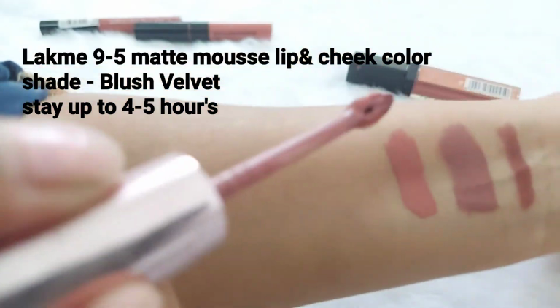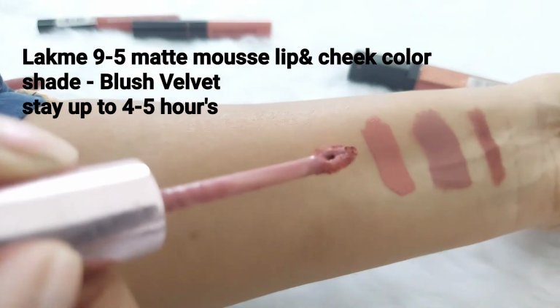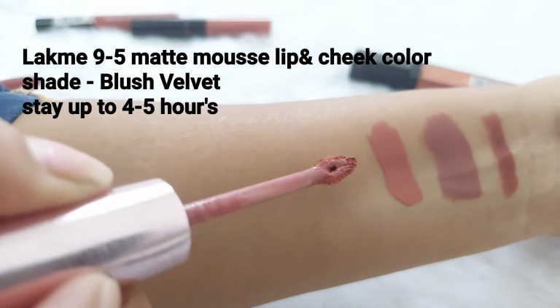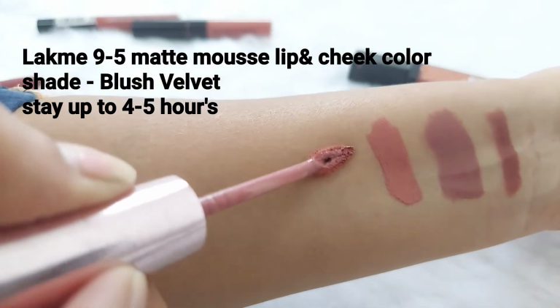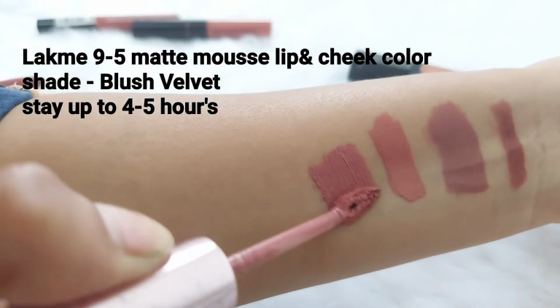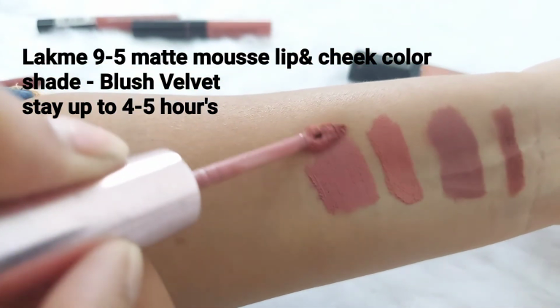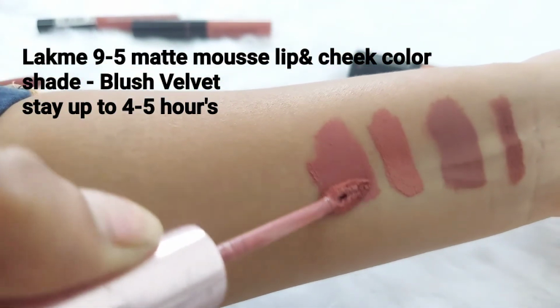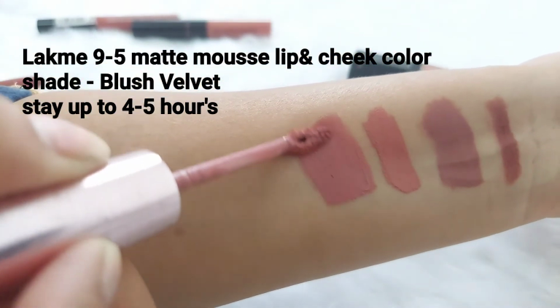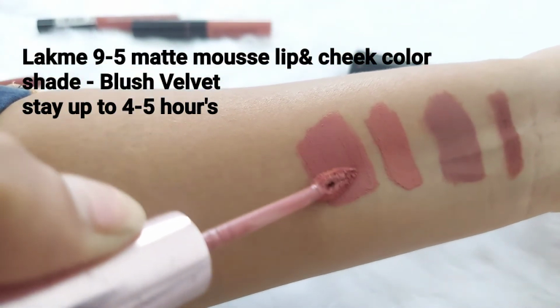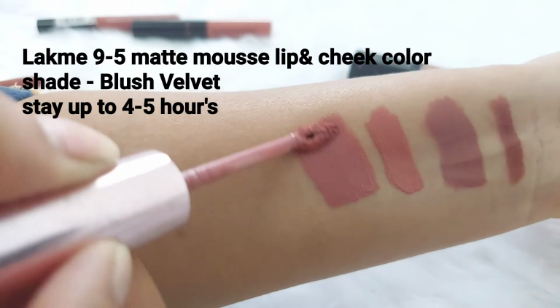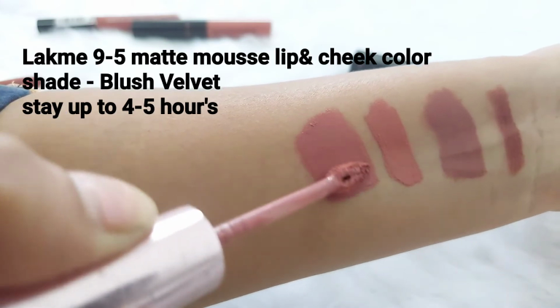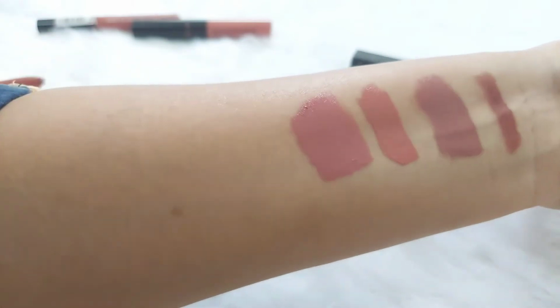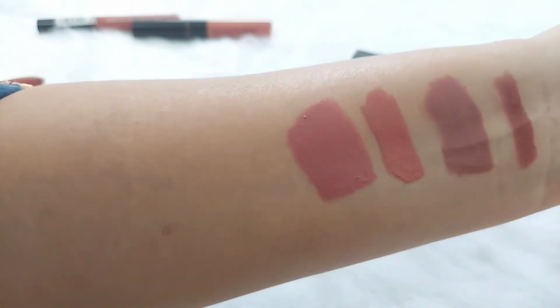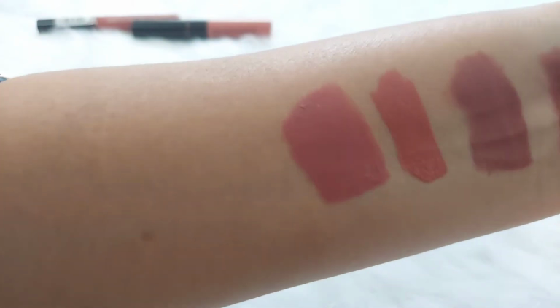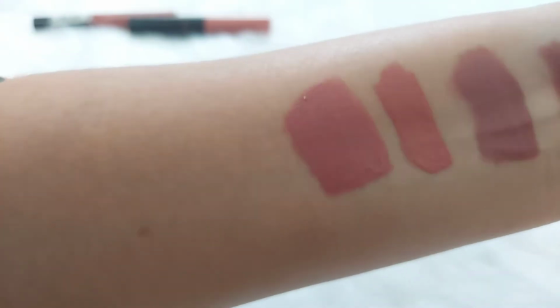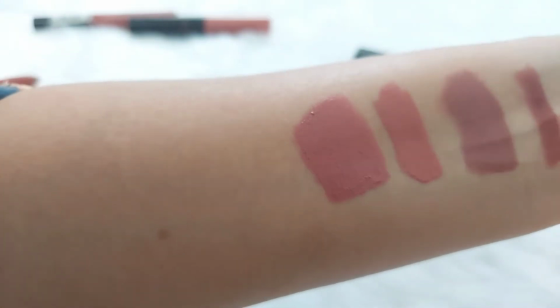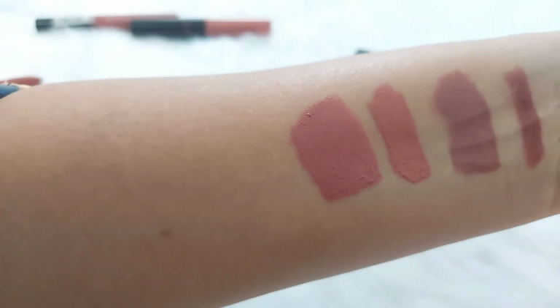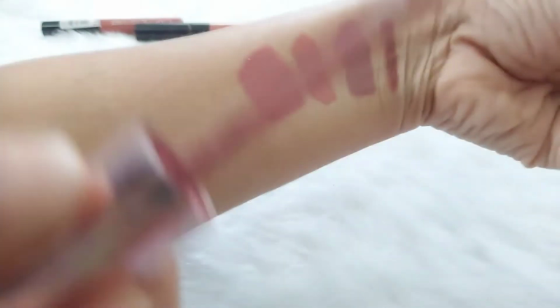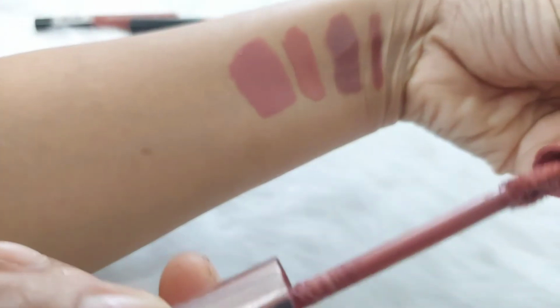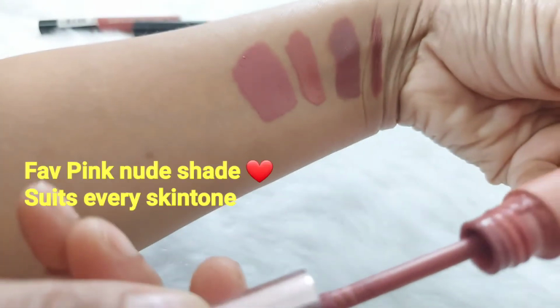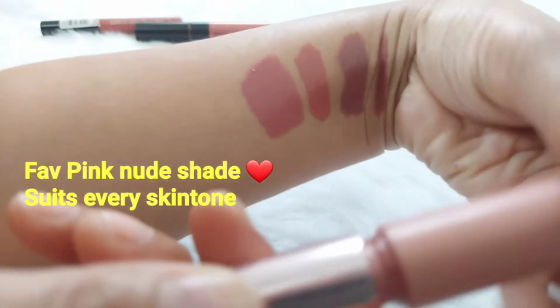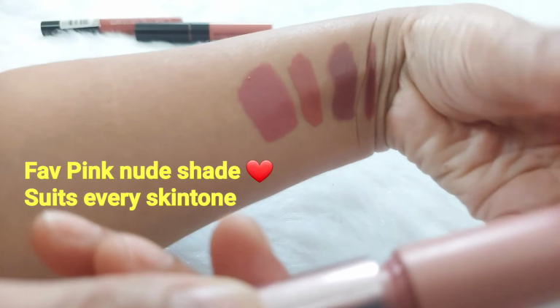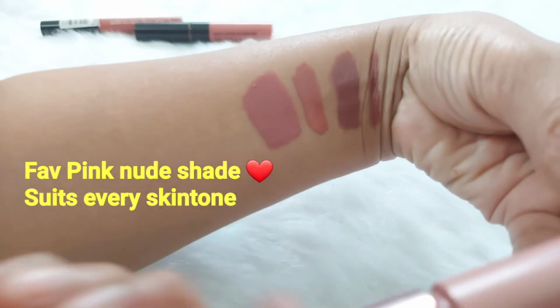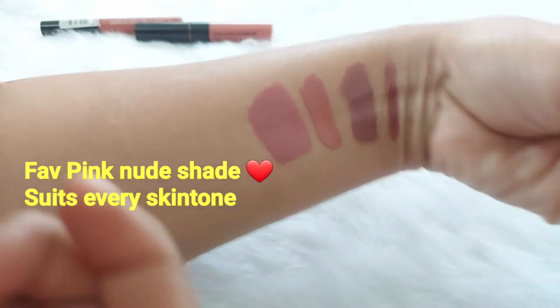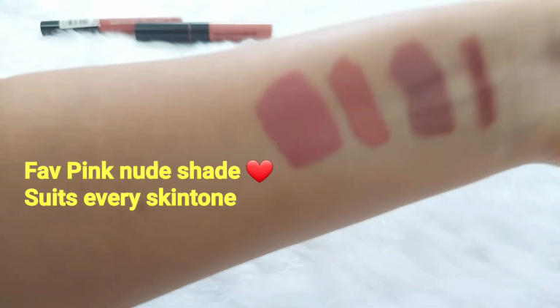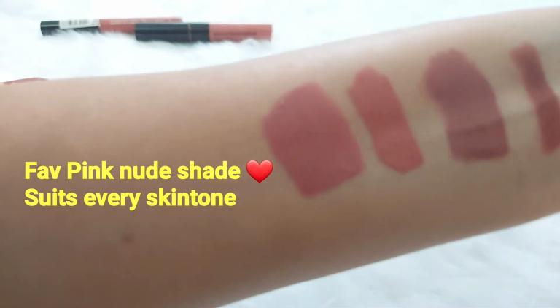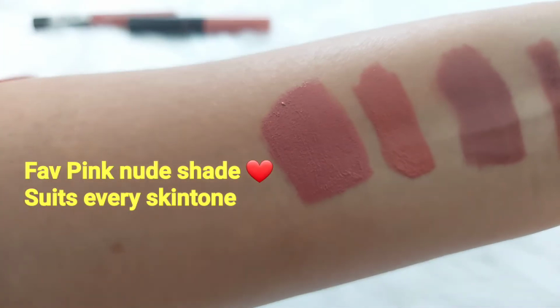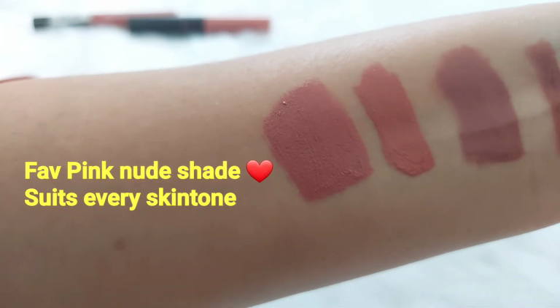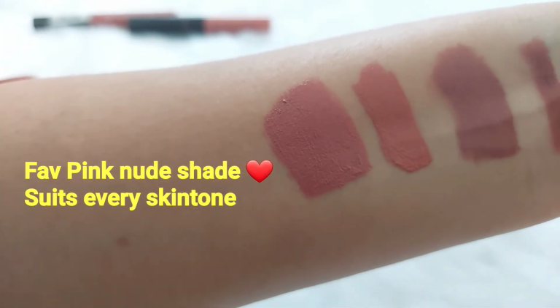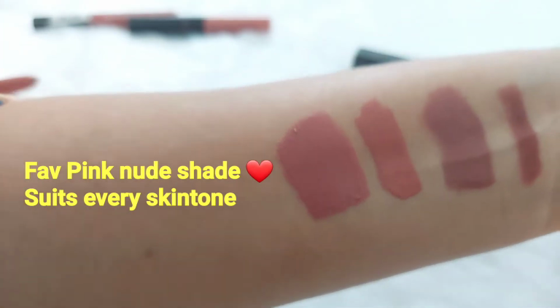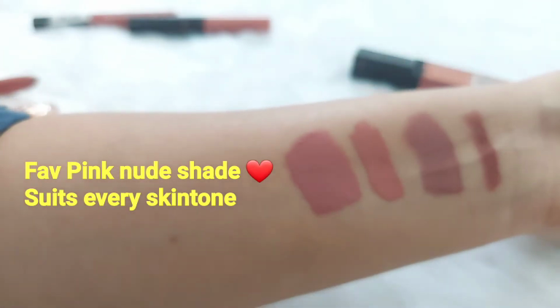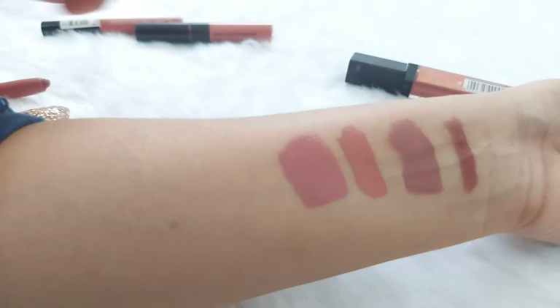The fourth one is Lakme 9 to 5 Lip and Cheek Color, shade name Blush Velvet — a pinky nude. One of my favorite pink nude shades. If you want to go for a pink color in the nude family, Blush Velvet is my favorite.